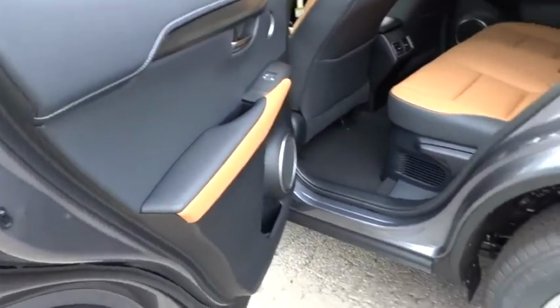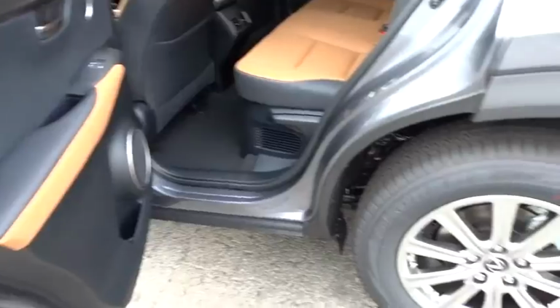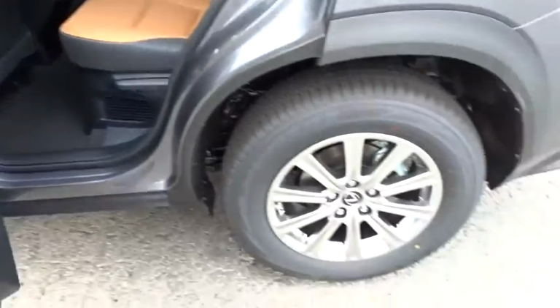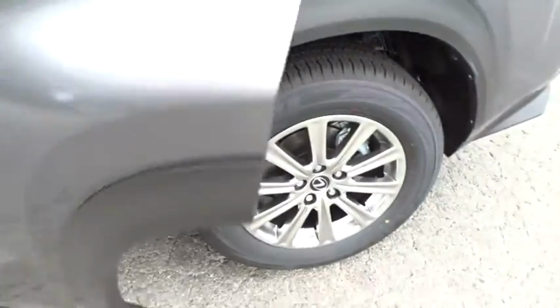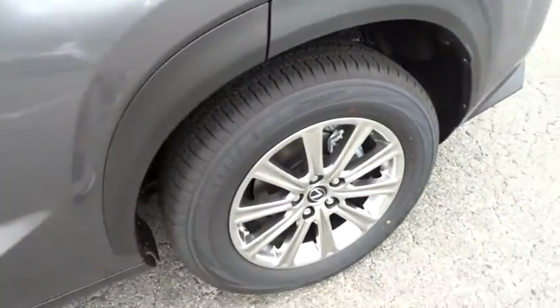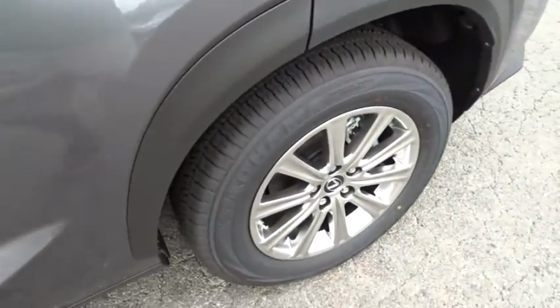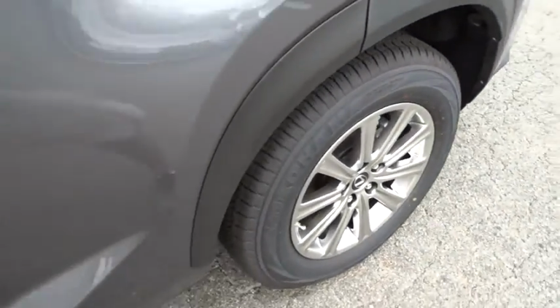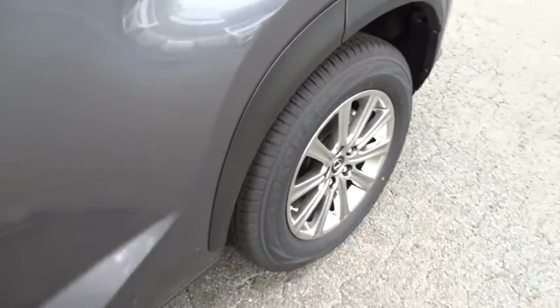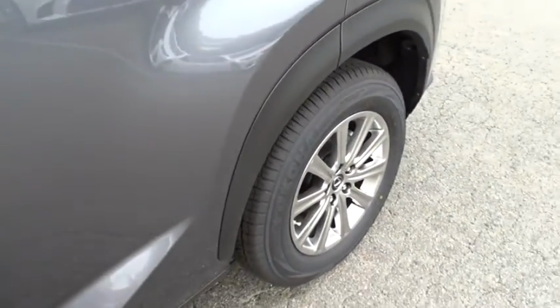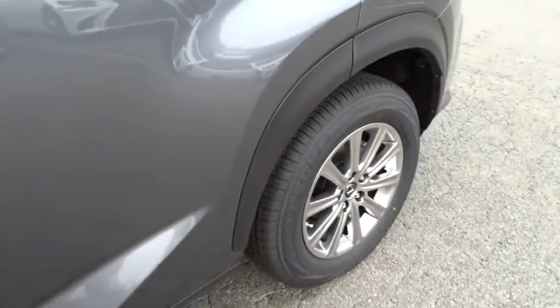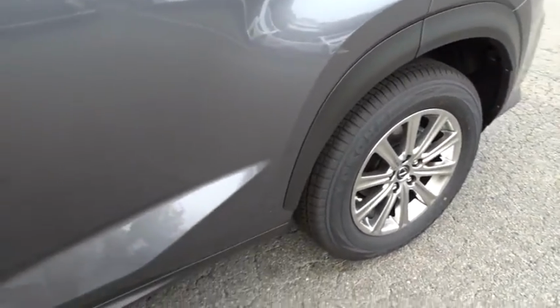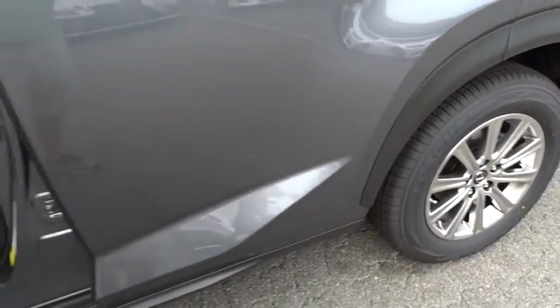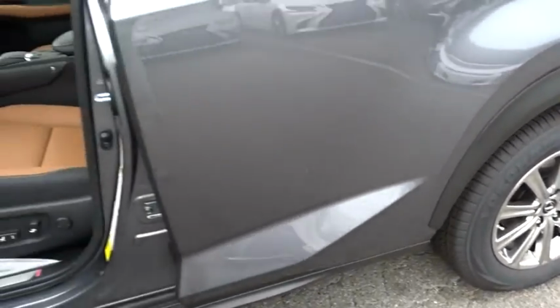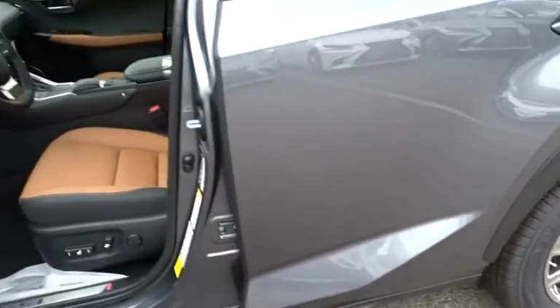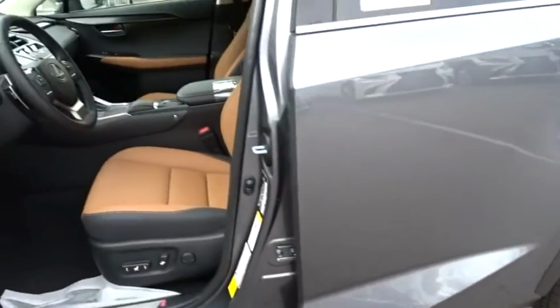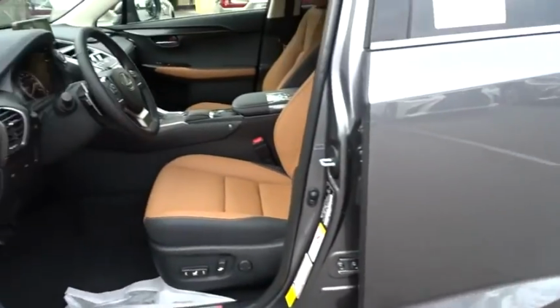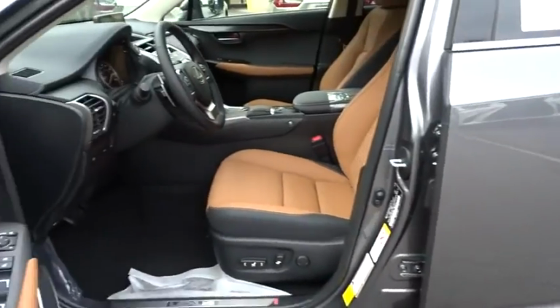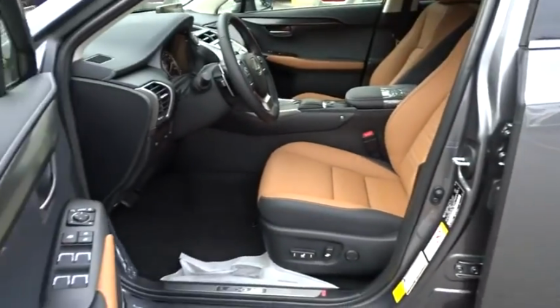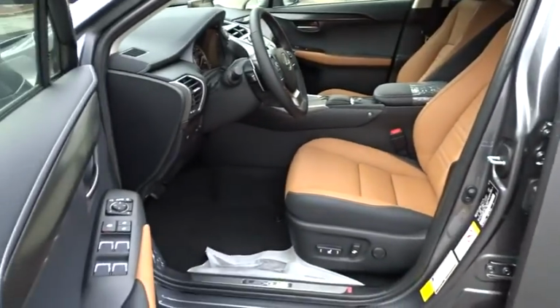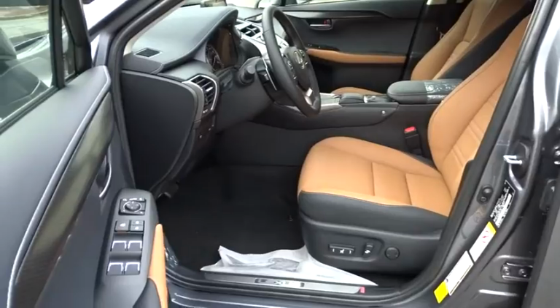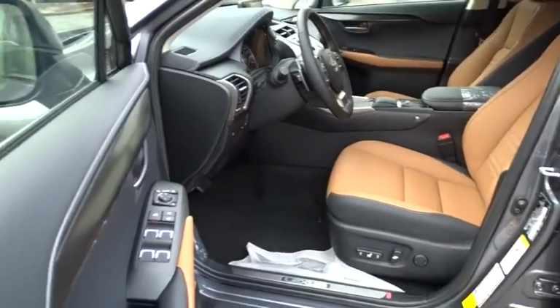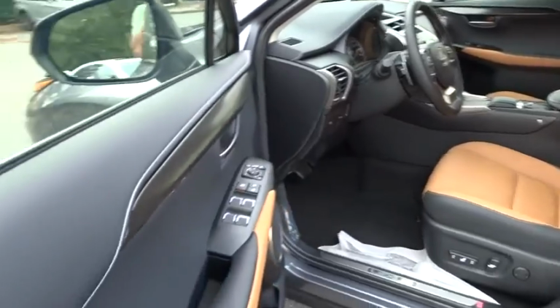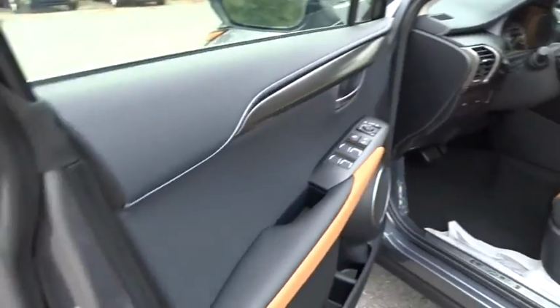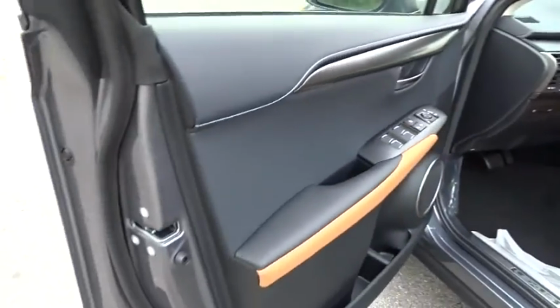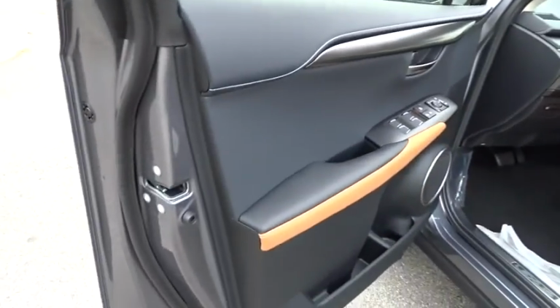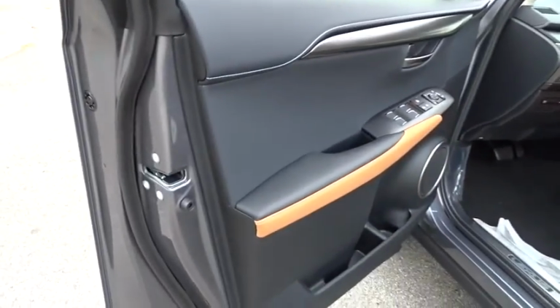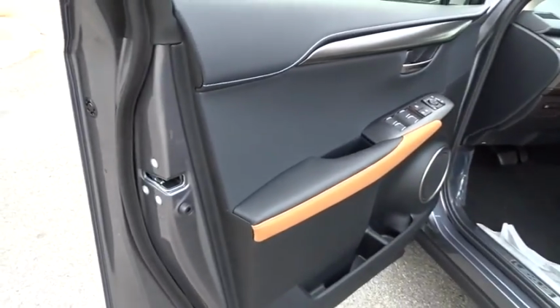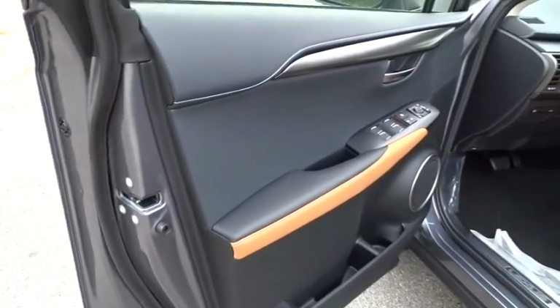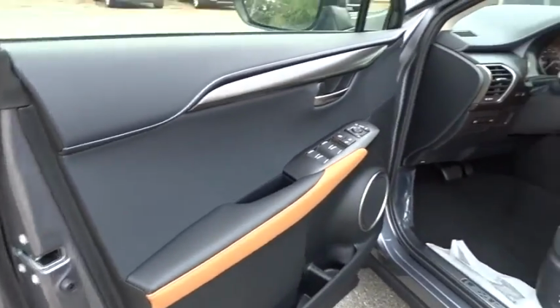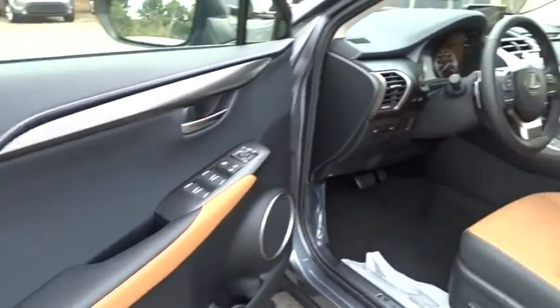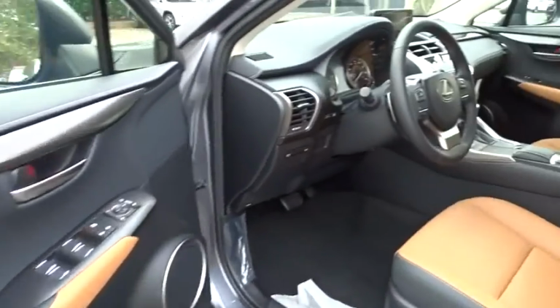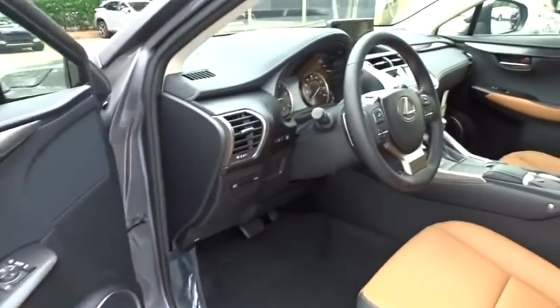Steering wheel audio controls, power passenger seat, backup camera, Bluetooth, leather wrapped steering wheel, power steering, adjustable steering wheel, and keyless start.